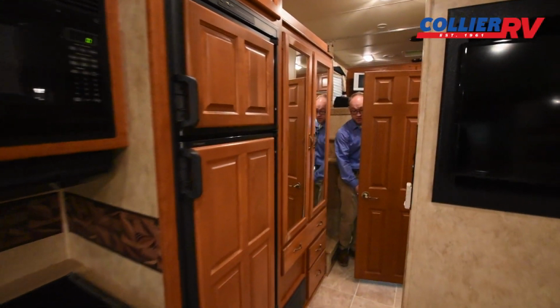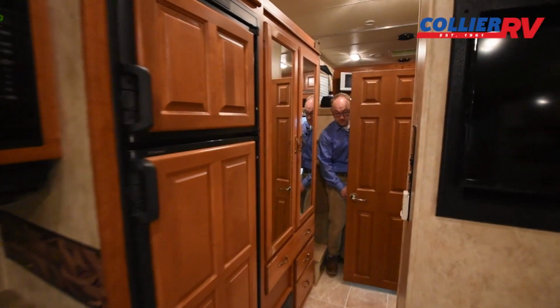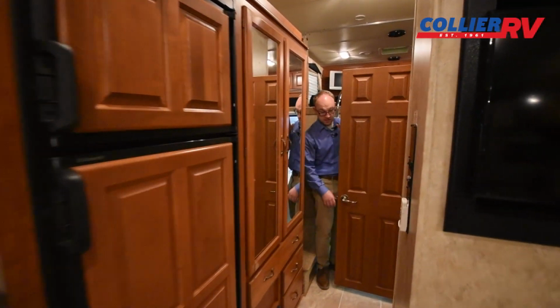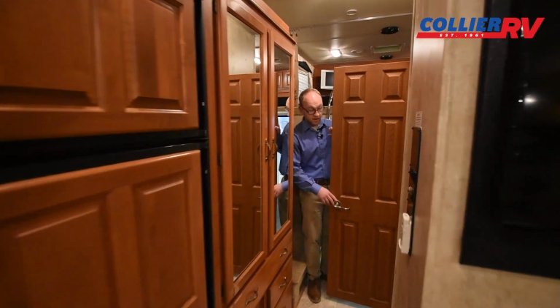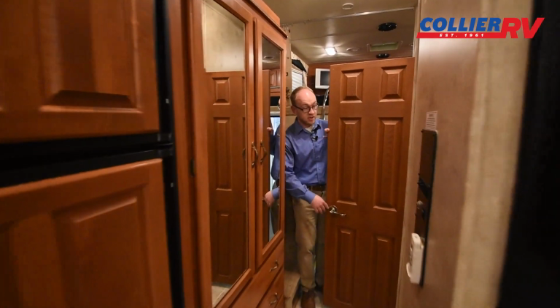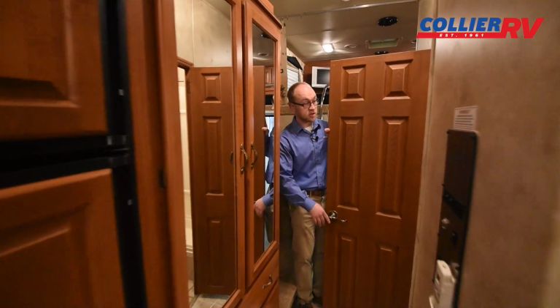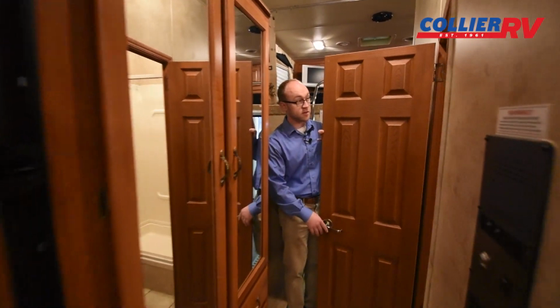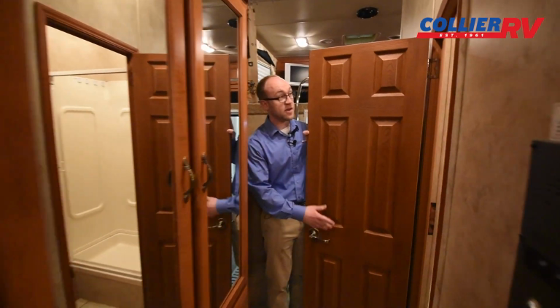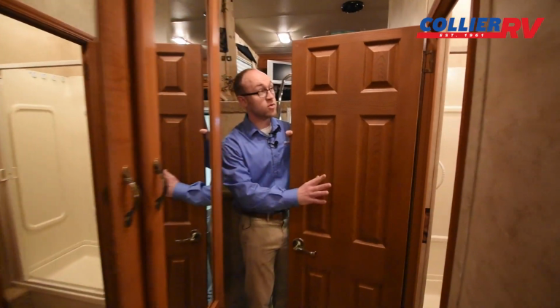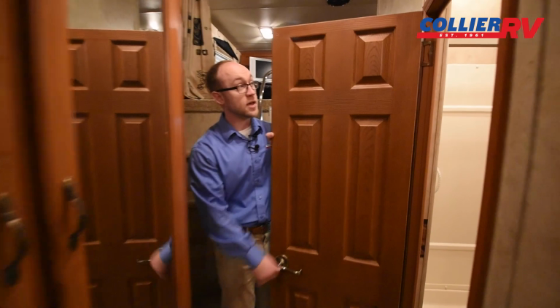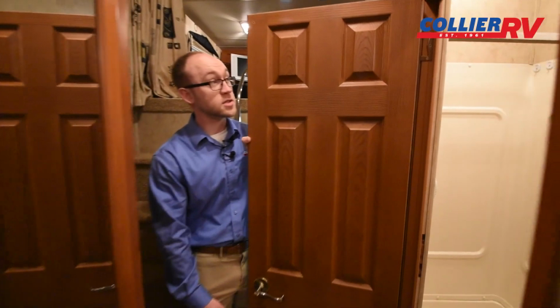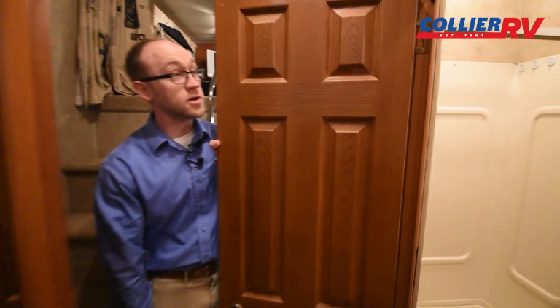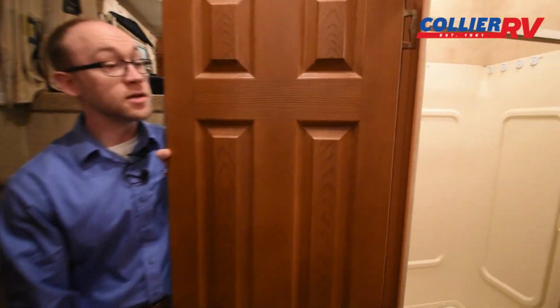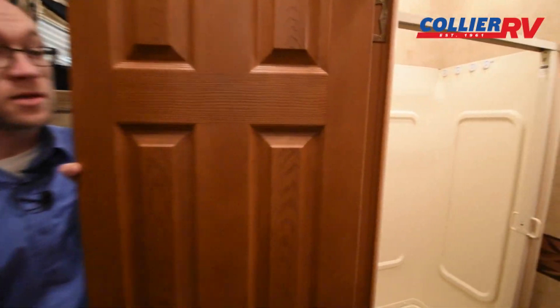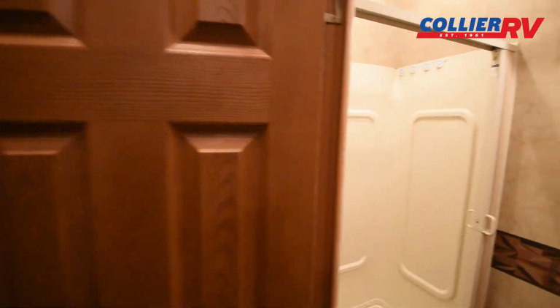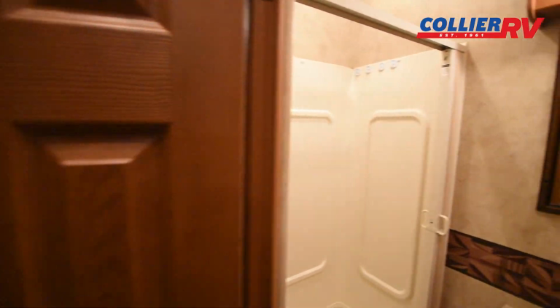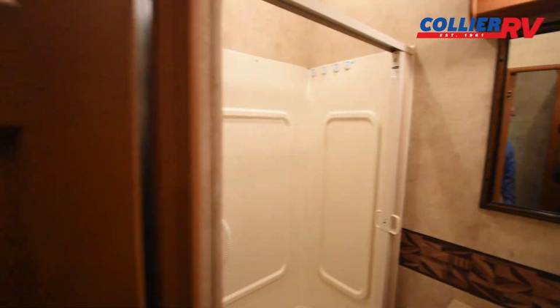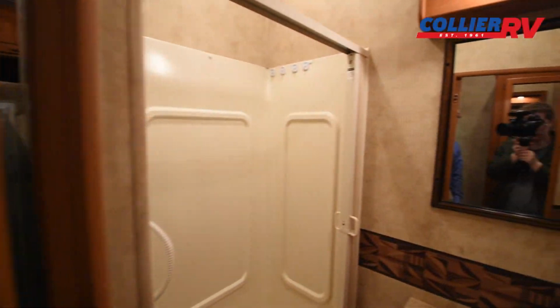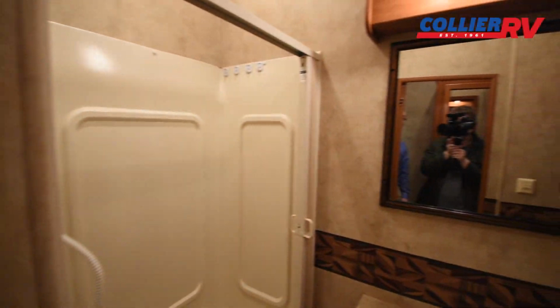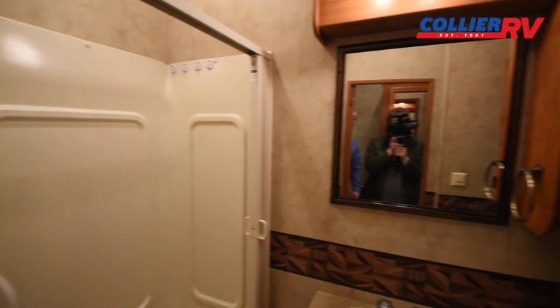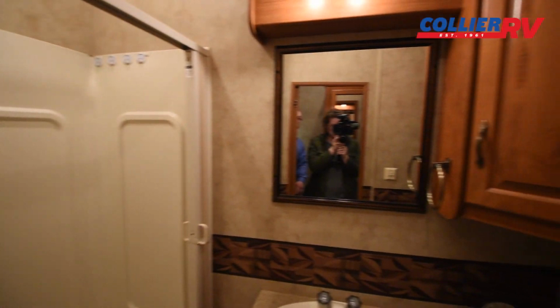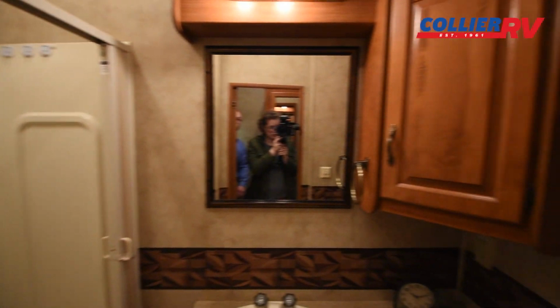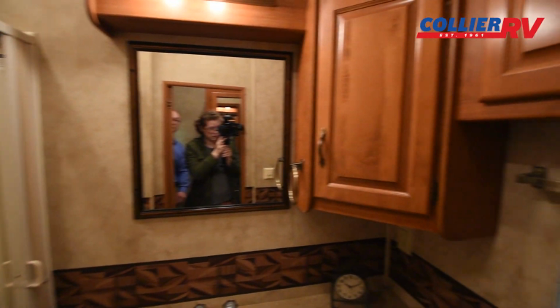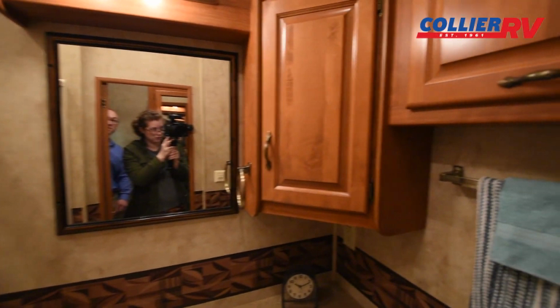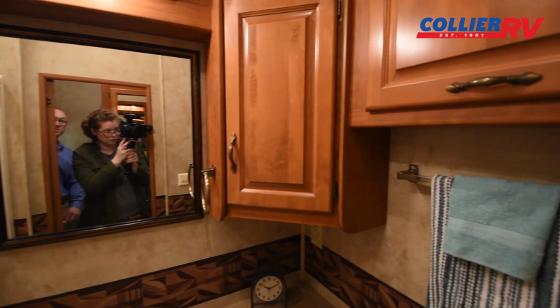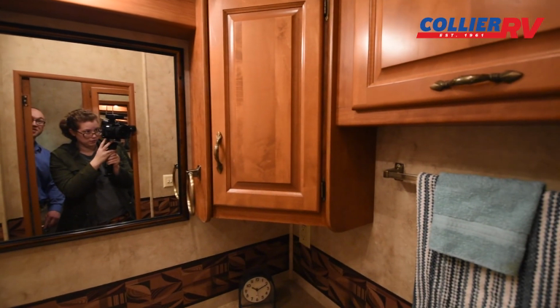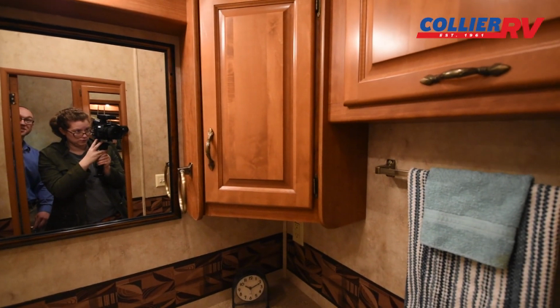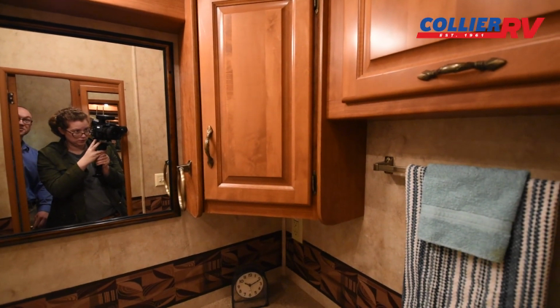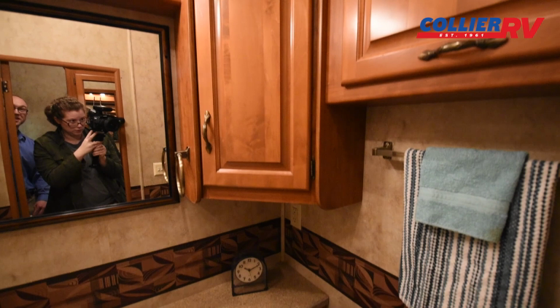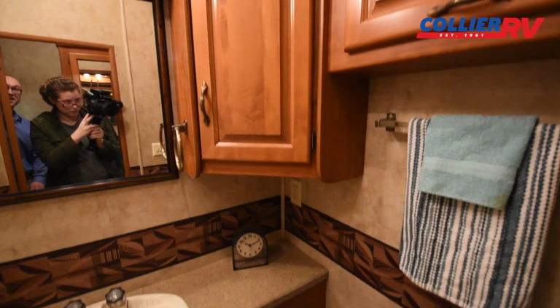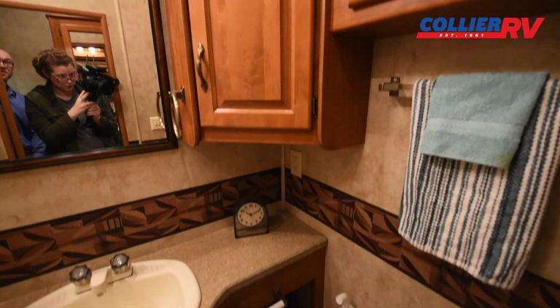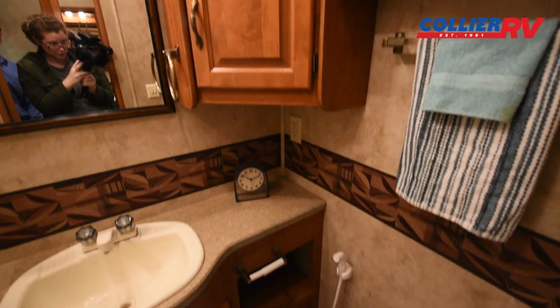The bathroom looks good. You are missing one light above the mirror, so you might have to add one of those.